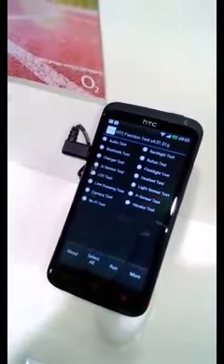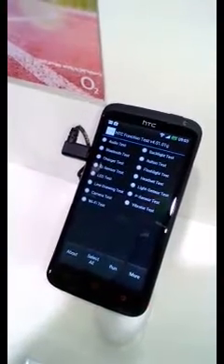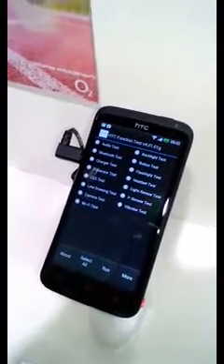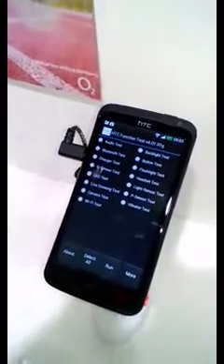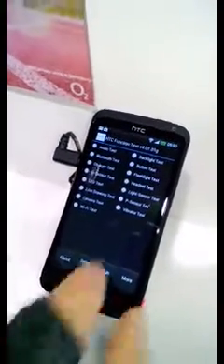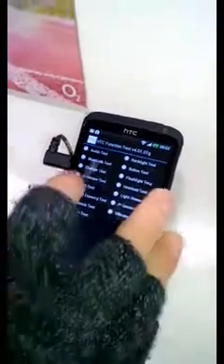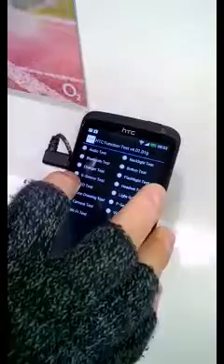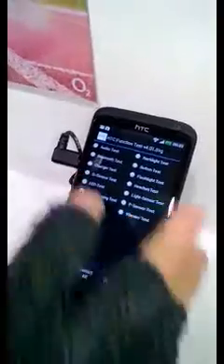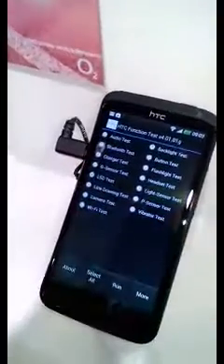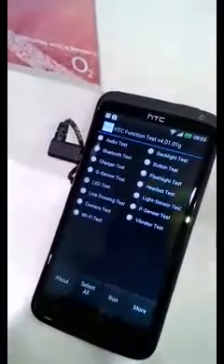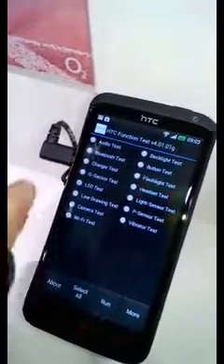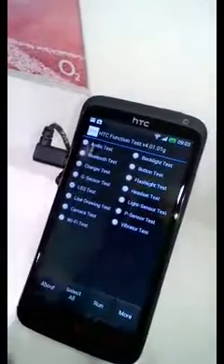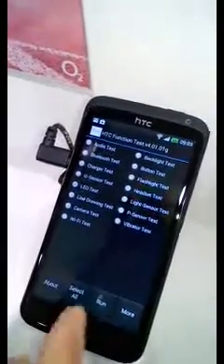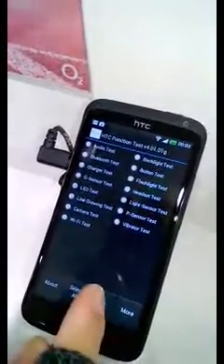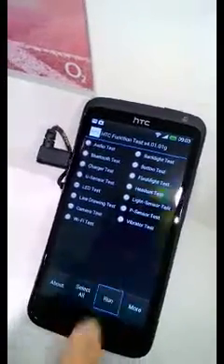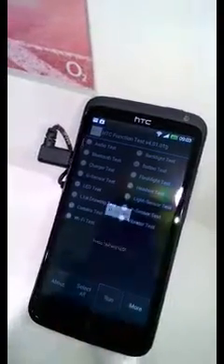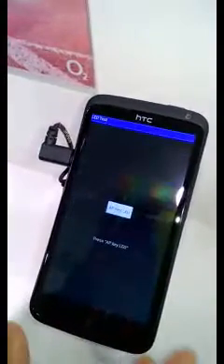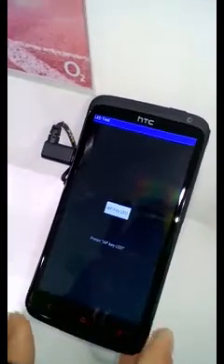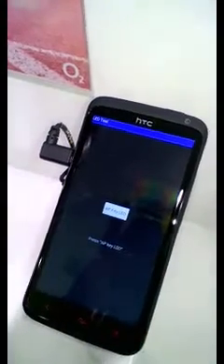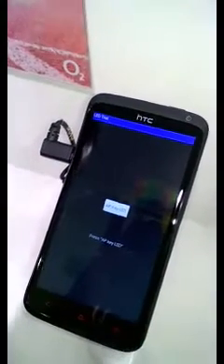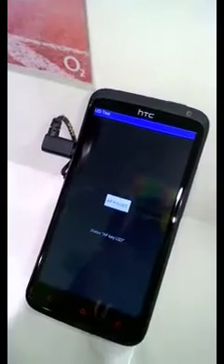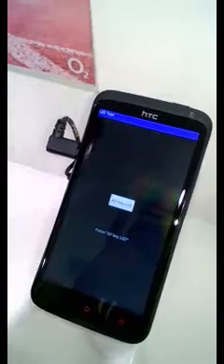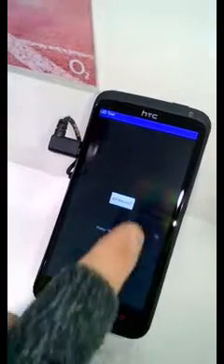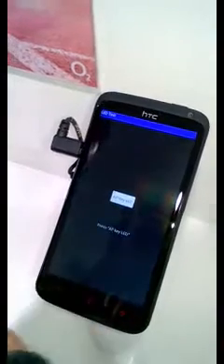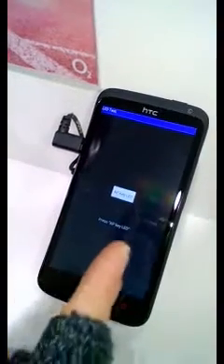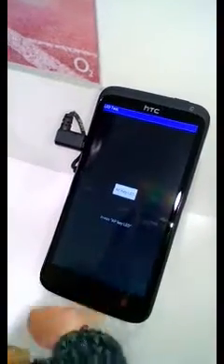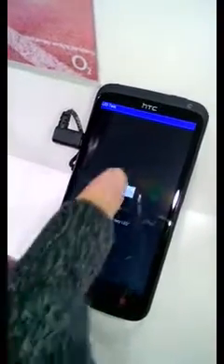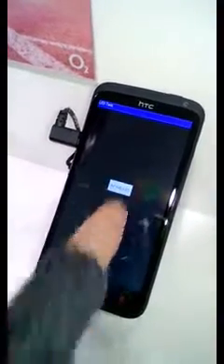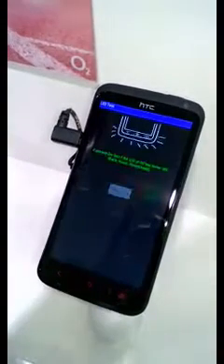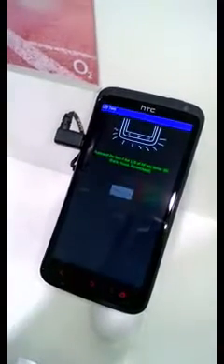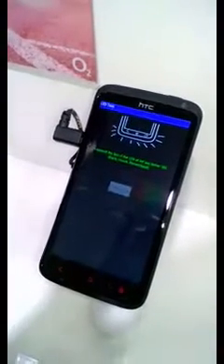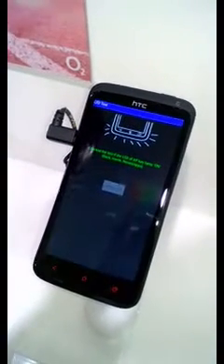It'll take a little while. Or for example, I'll do the LED test. When you select your test, you can just say run. And it'll actually tell you what to do.